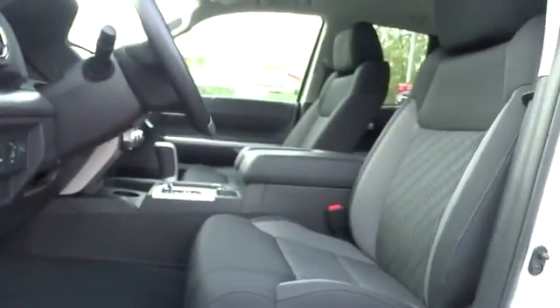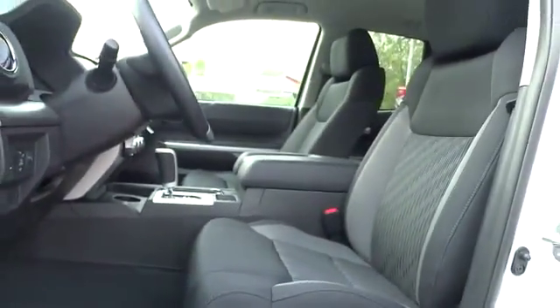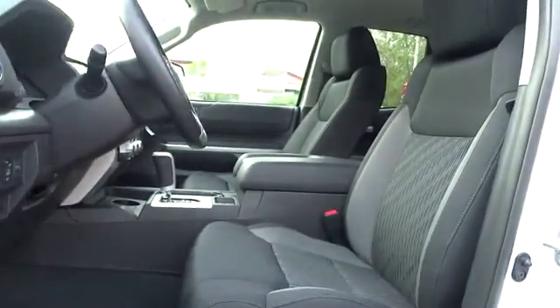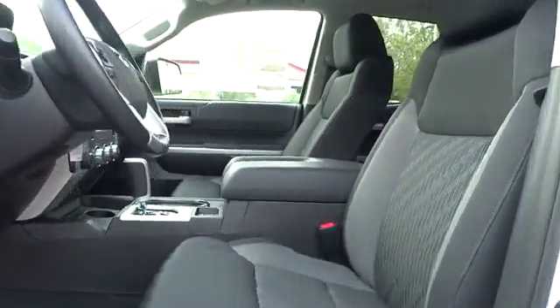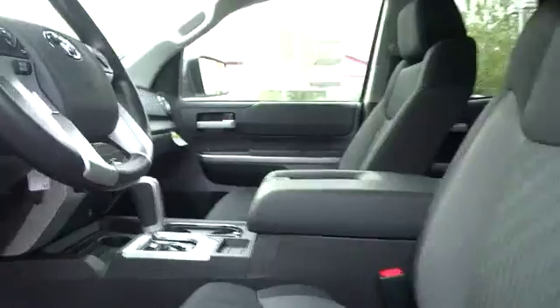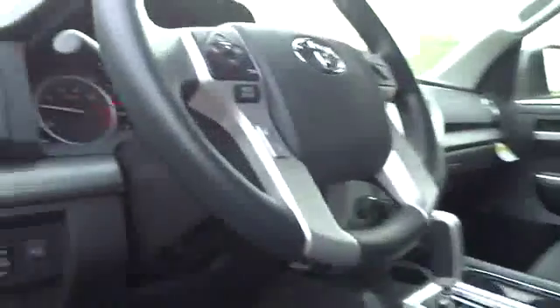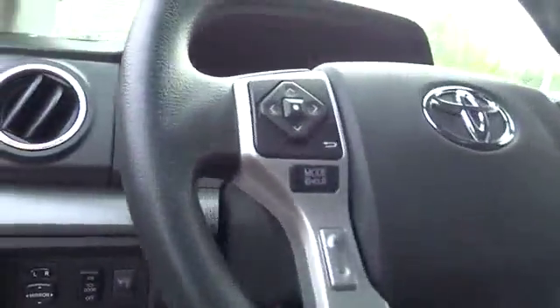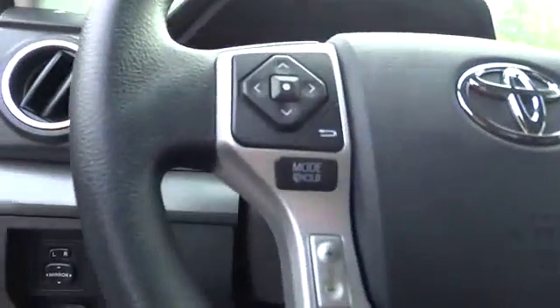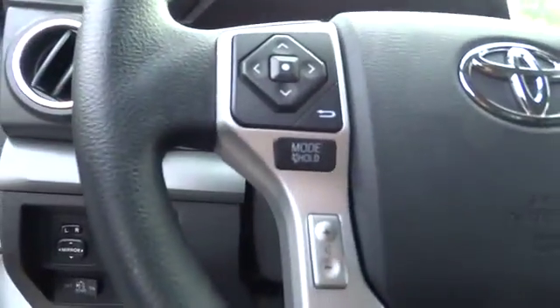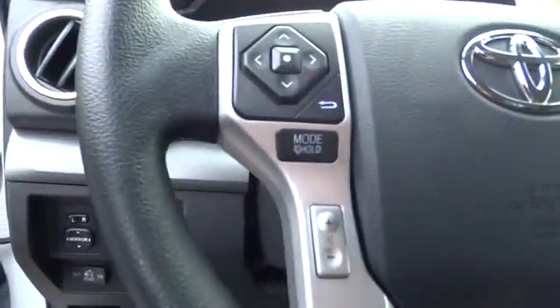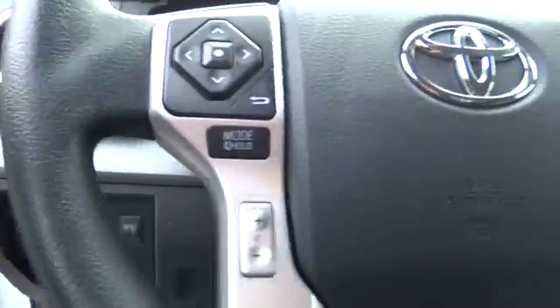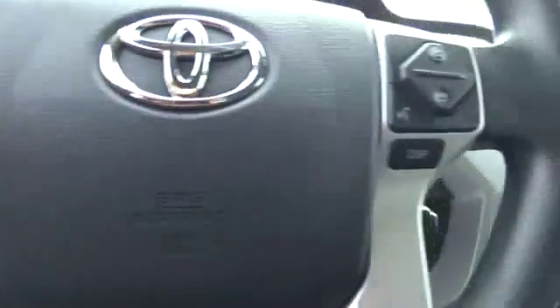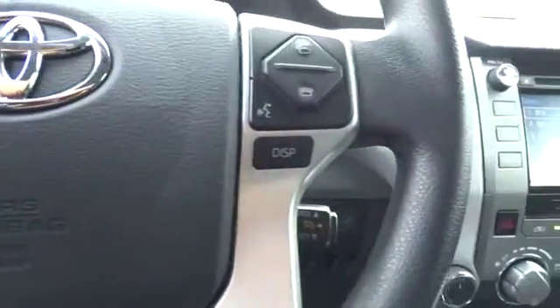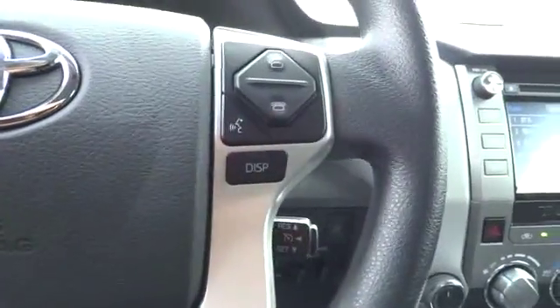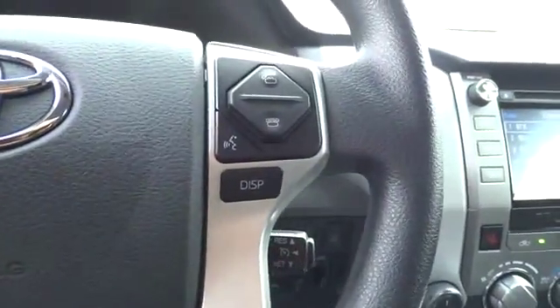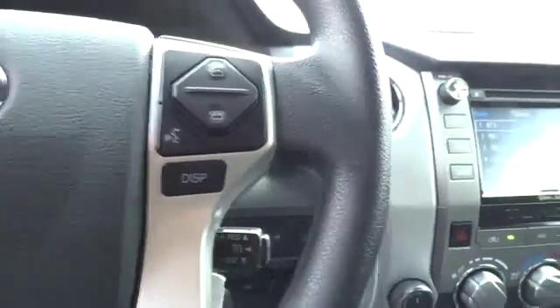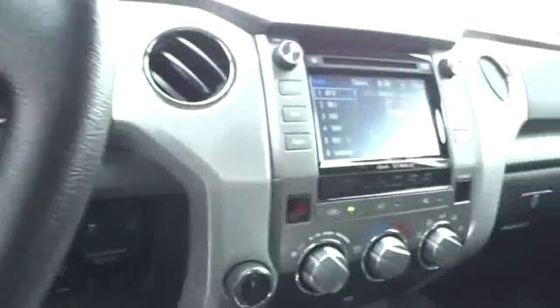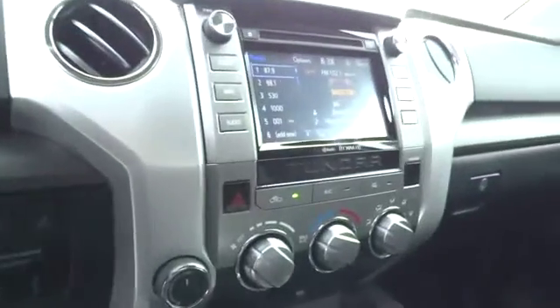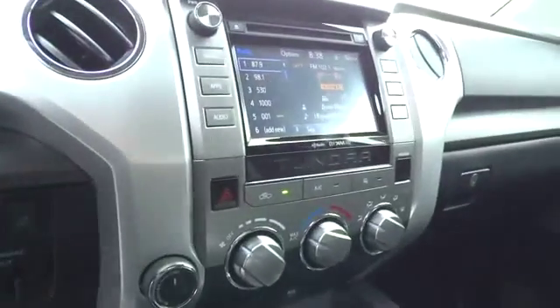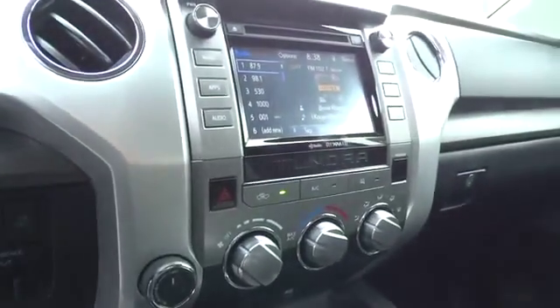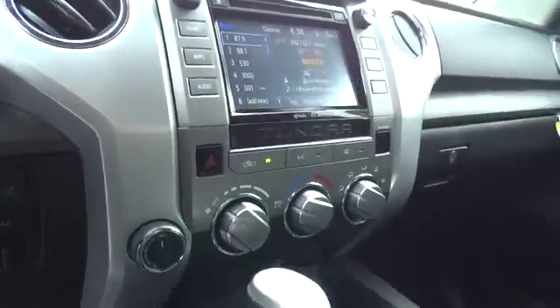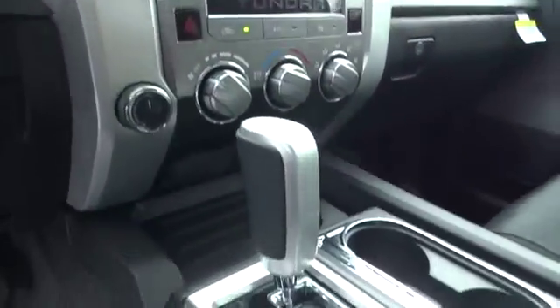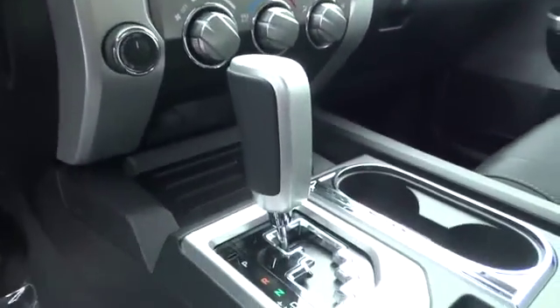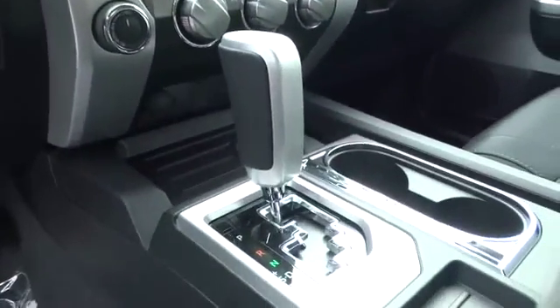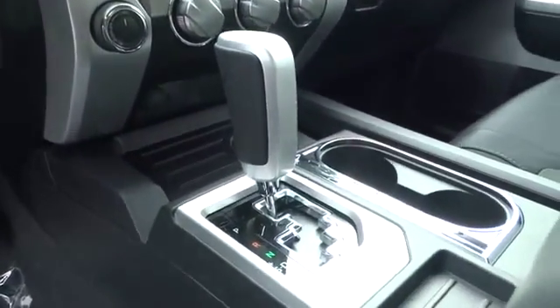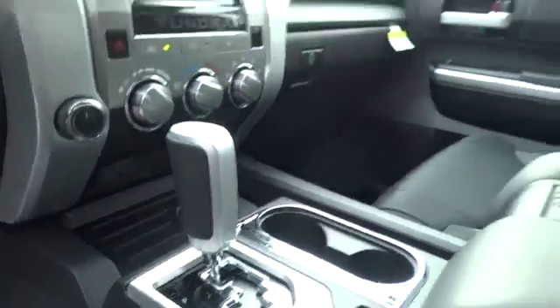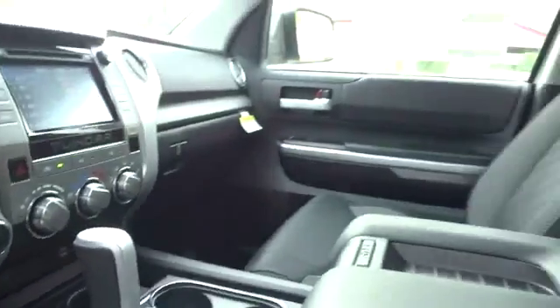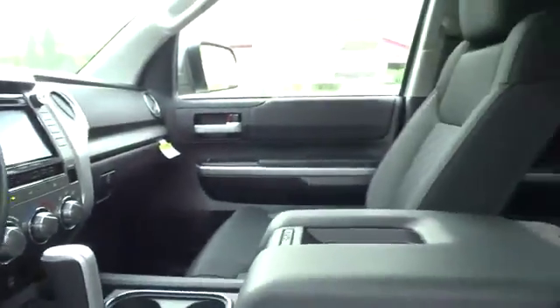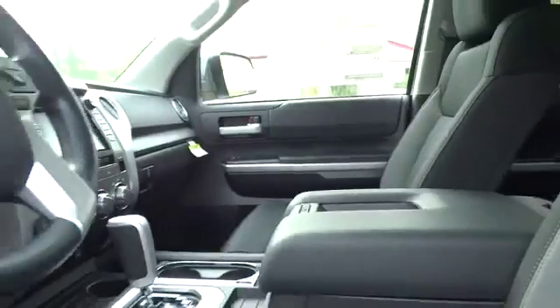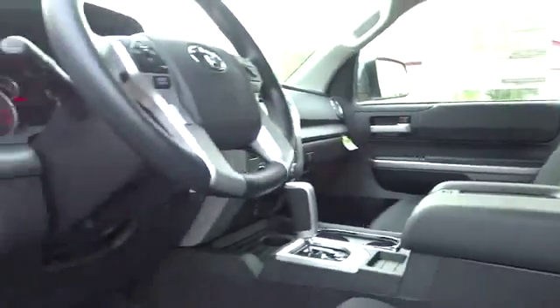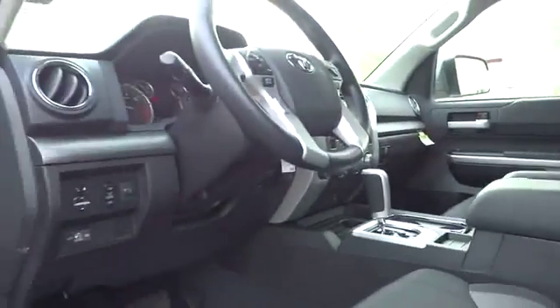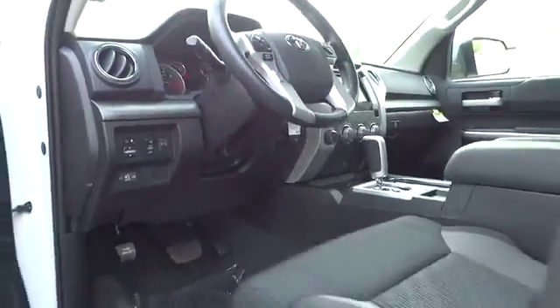Four-wheel drive, cruise control, four-wheel disc brakes, AM-FM stereo radio, MP3 player, fog lamps, child safety locks, power door locks, passenger airbag, CD player. Come take a test drive today.